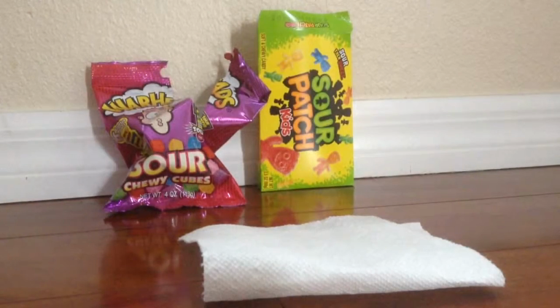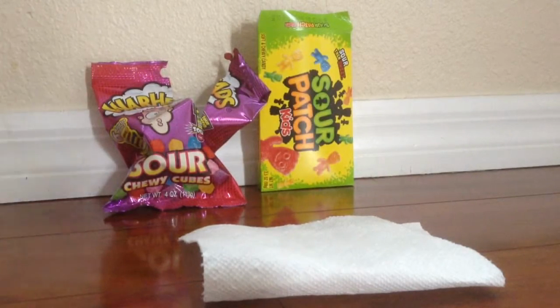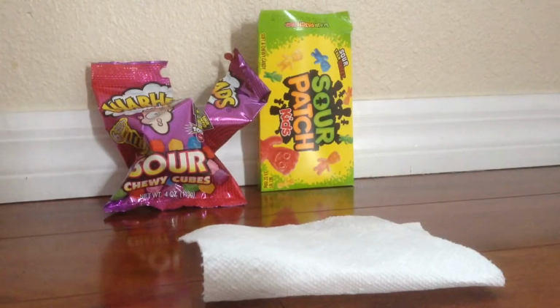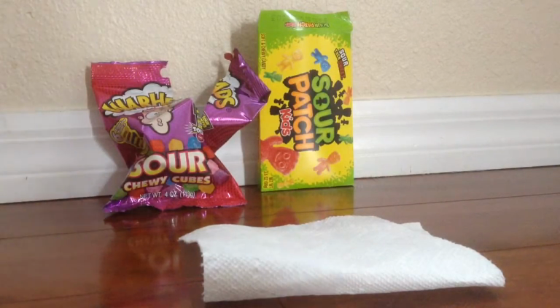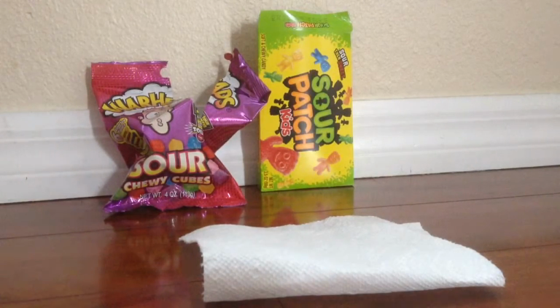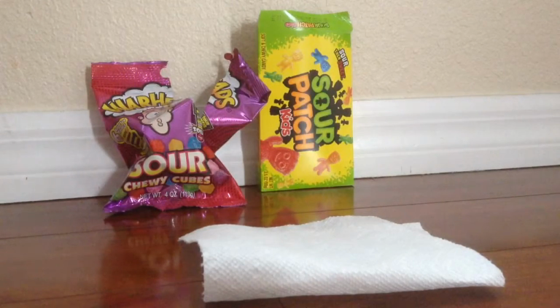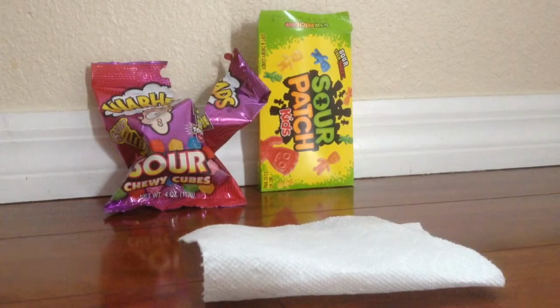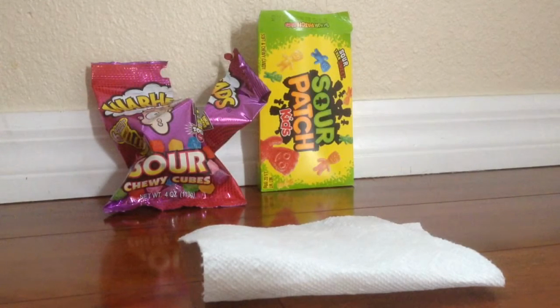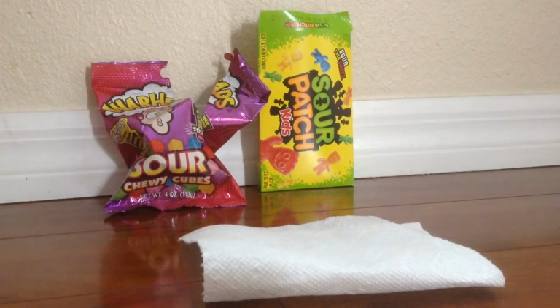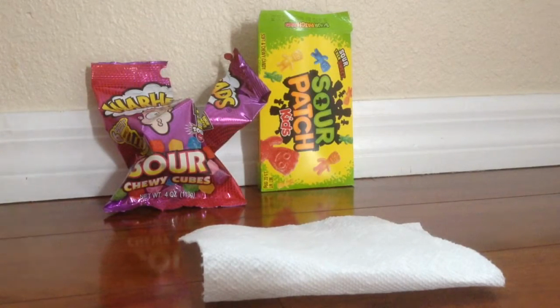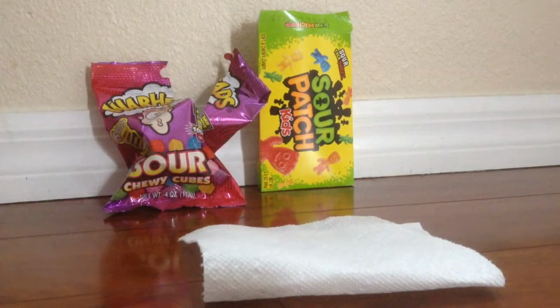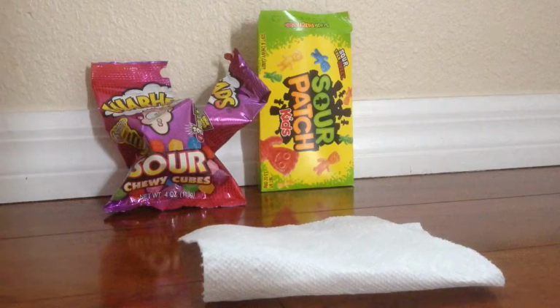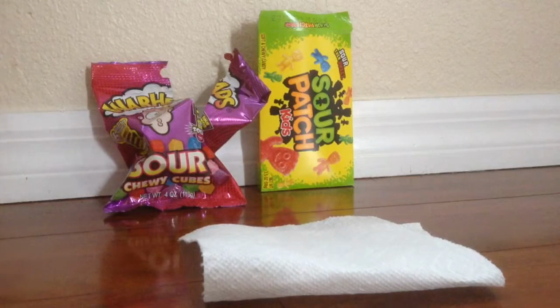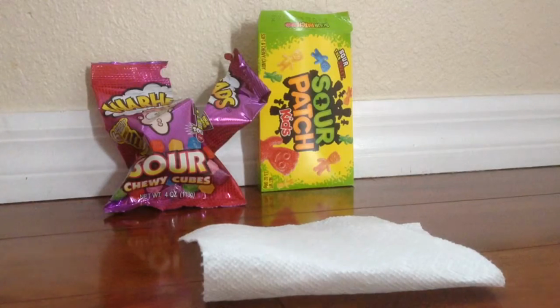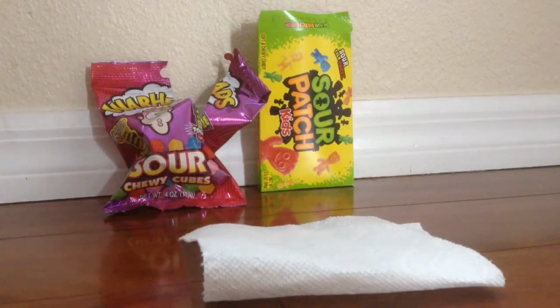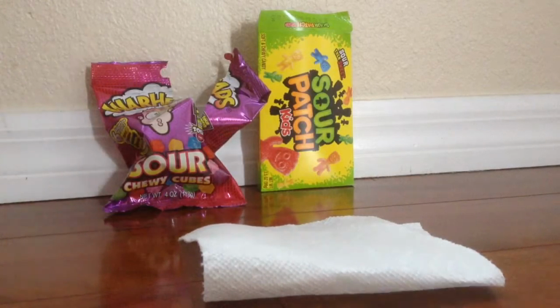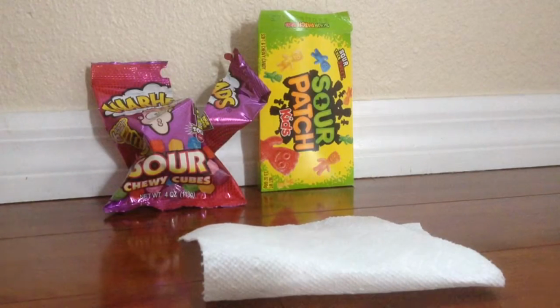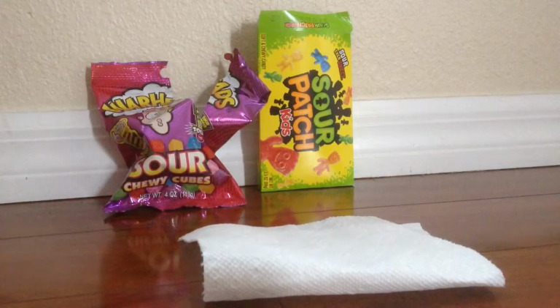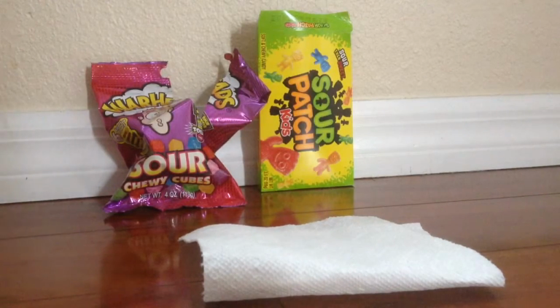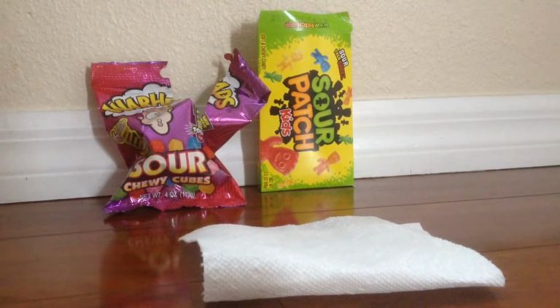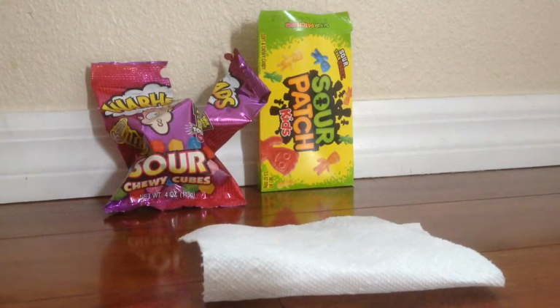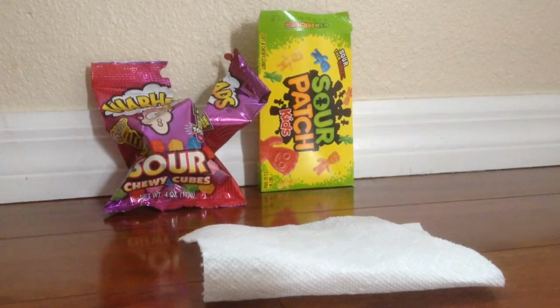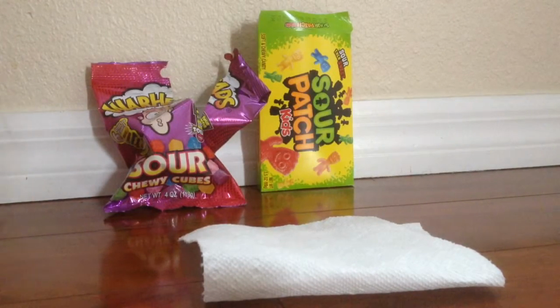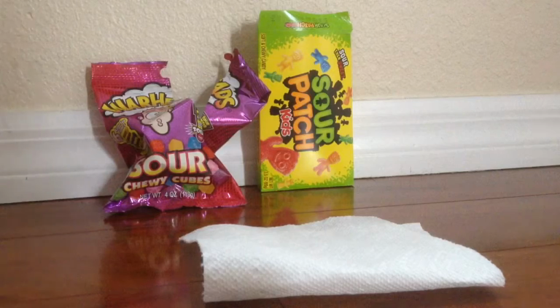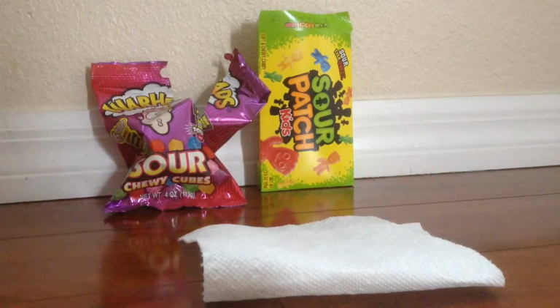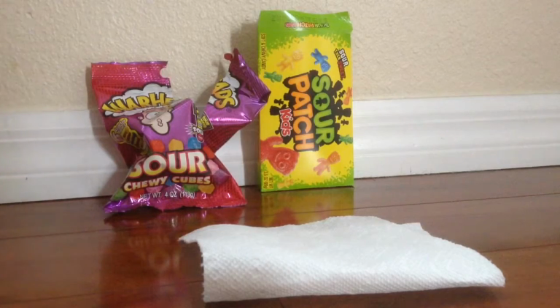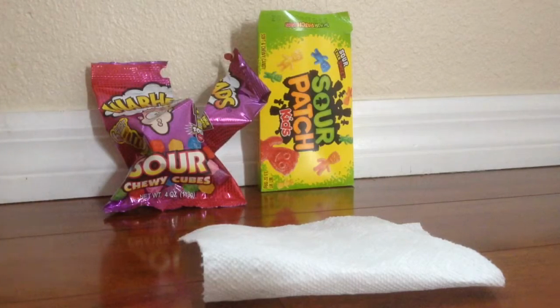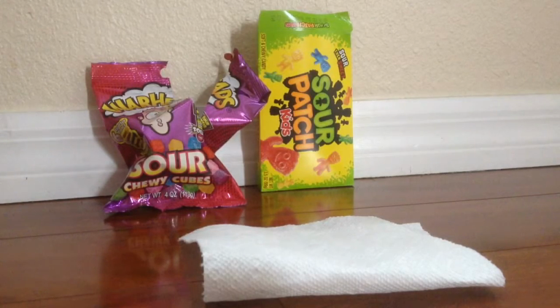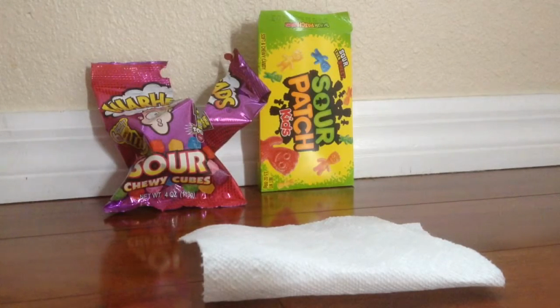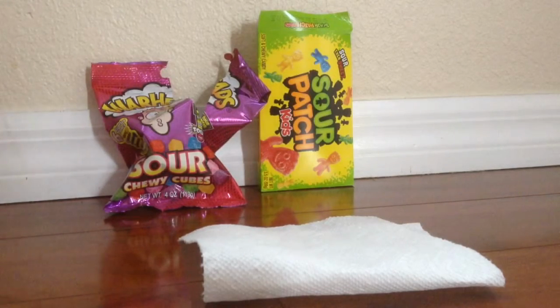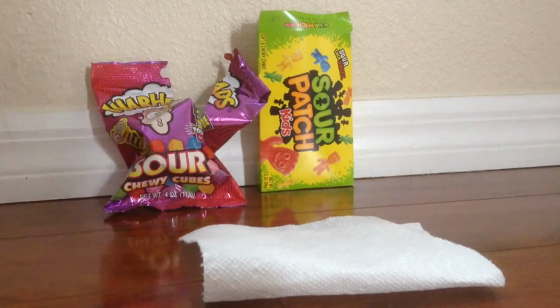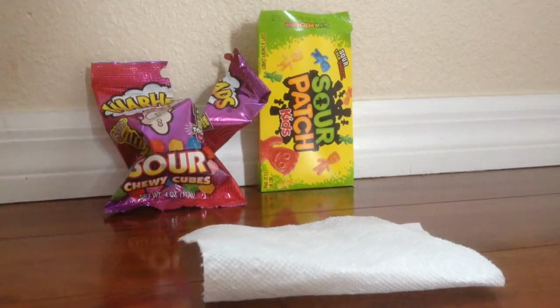Hey, it is G-Legos here, and Stud Legos. Today we are doing a super sour challenge to see if Warhead's Sour Chewy Tubes are better than Sour Patch Kids.